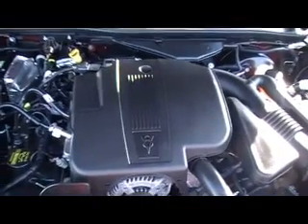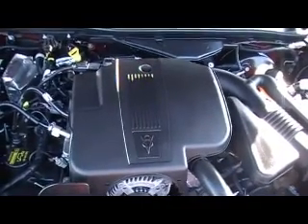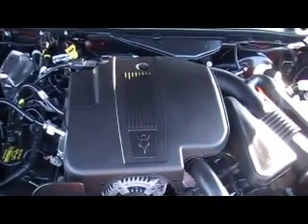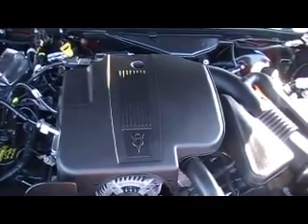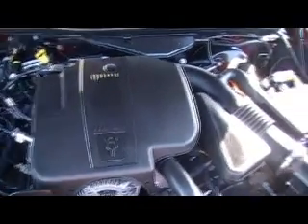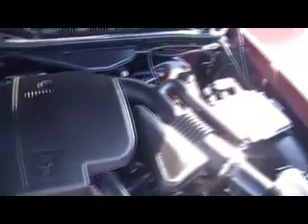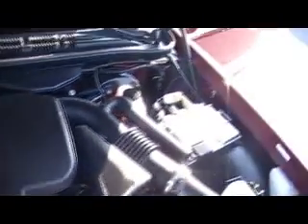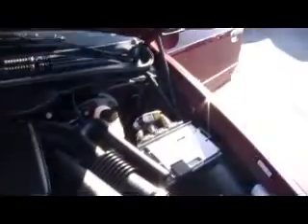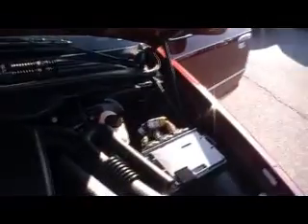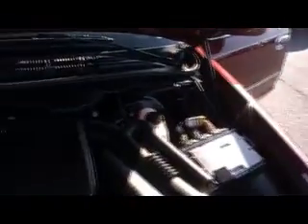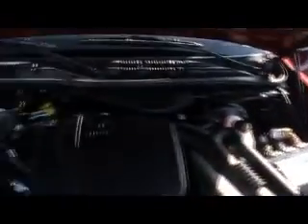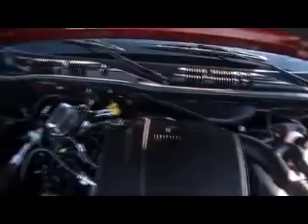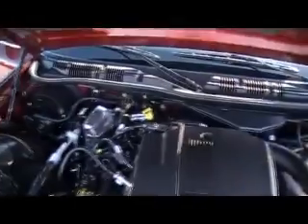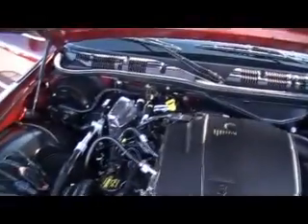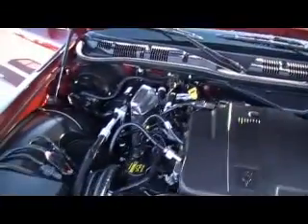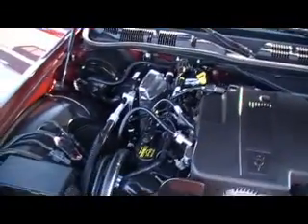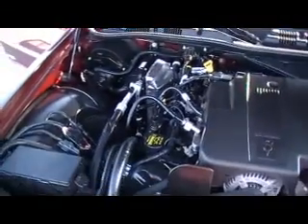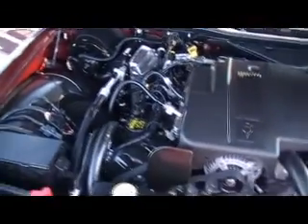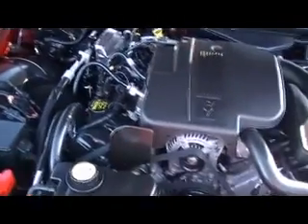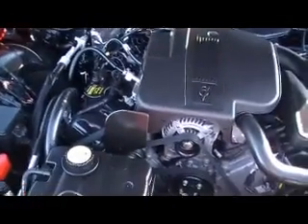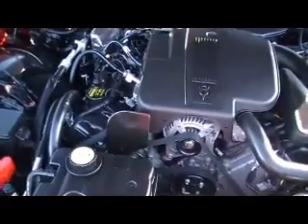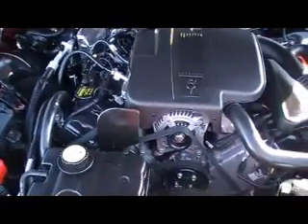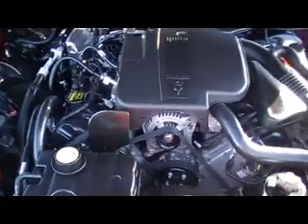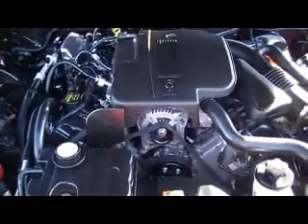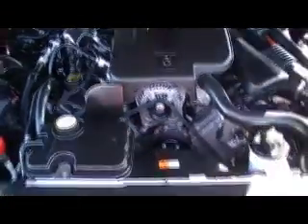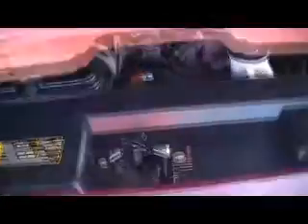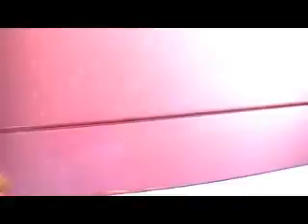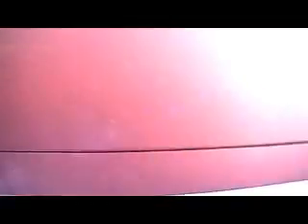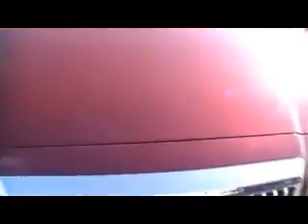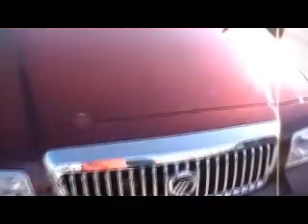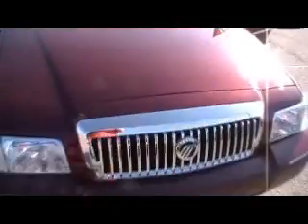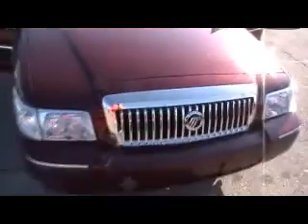If you've been looking at Crown Victorias and Grand Marquis, you know what kind of power this 4.6 liter V8 is going to give you. Not only incredible power, but incredible fuel economy as well.